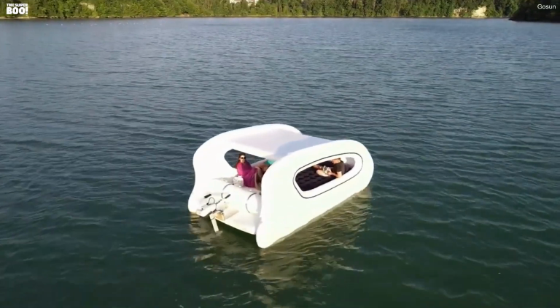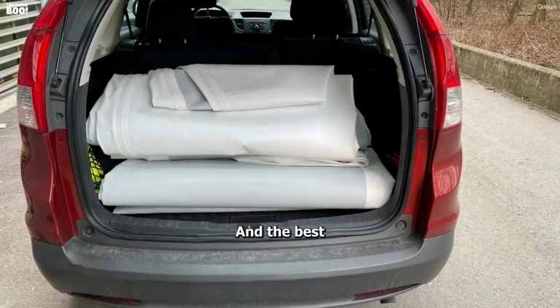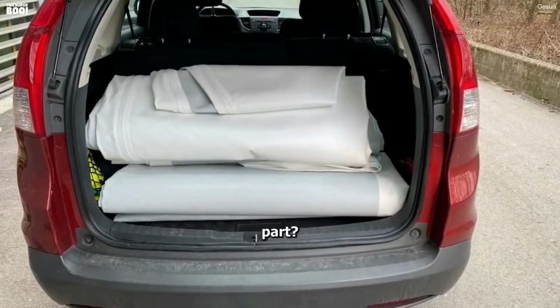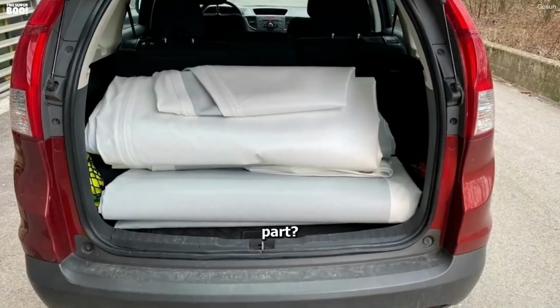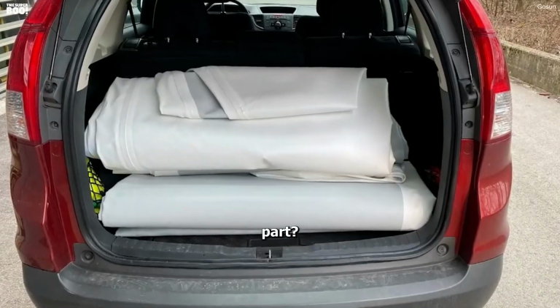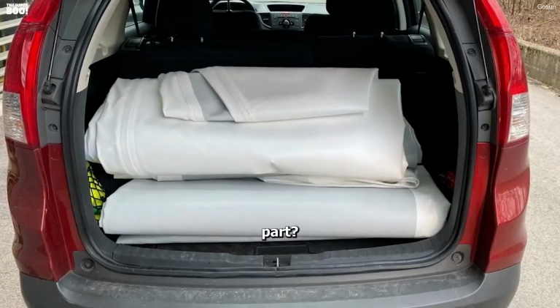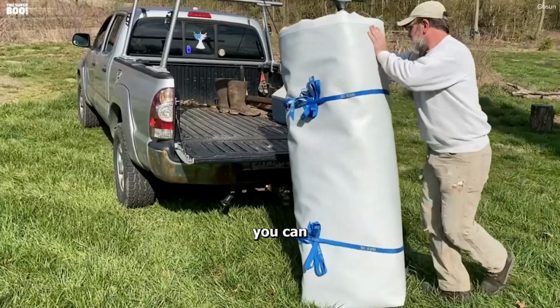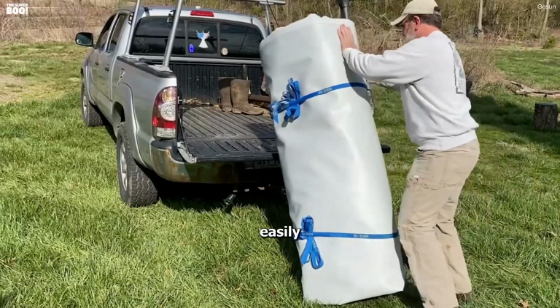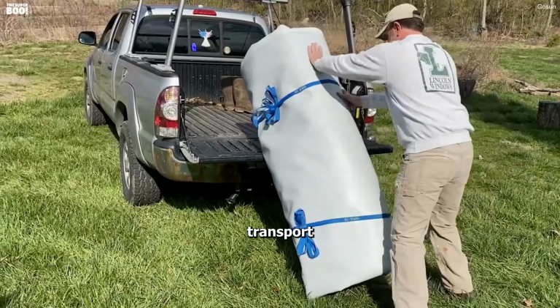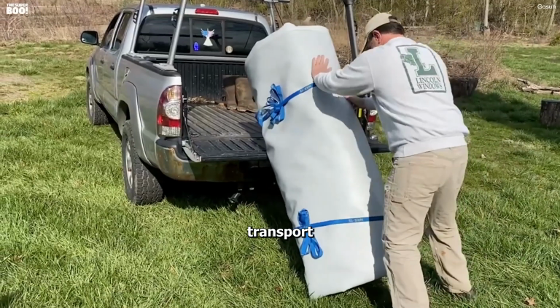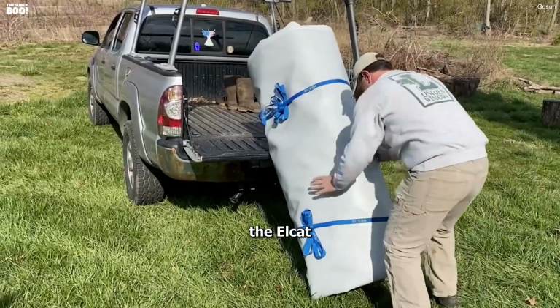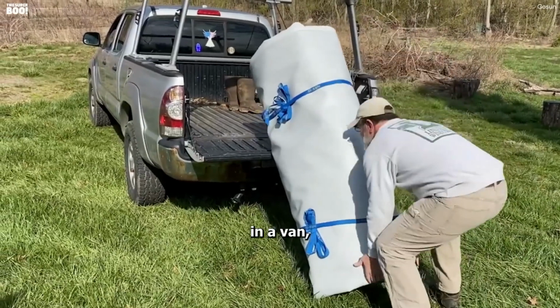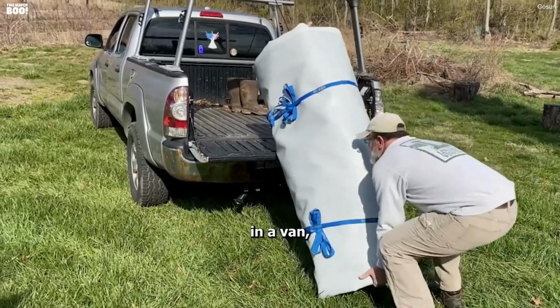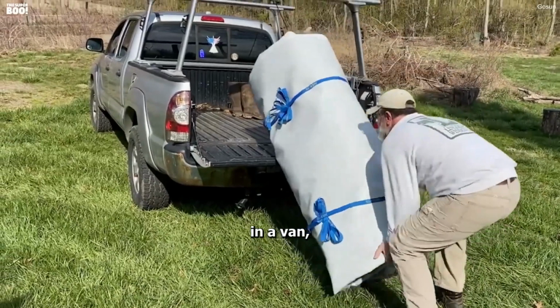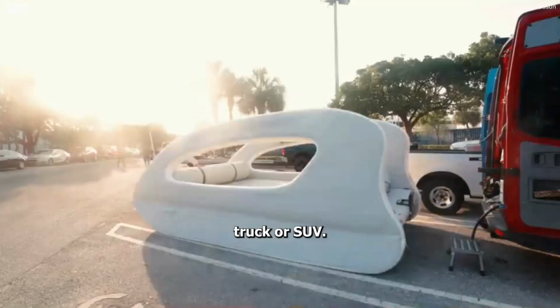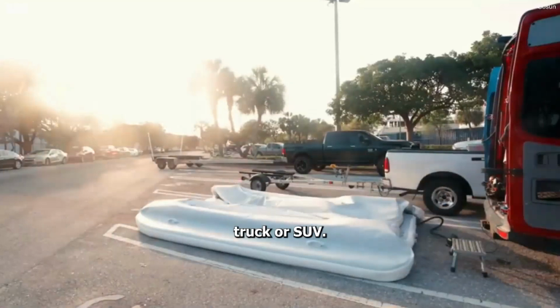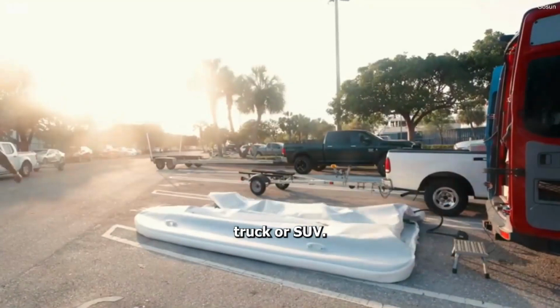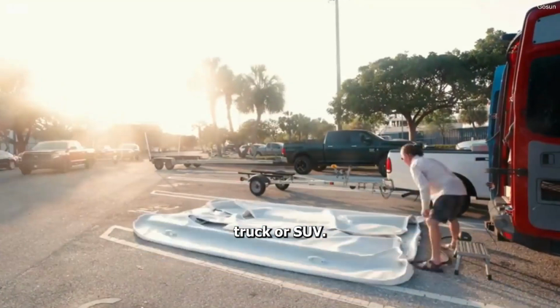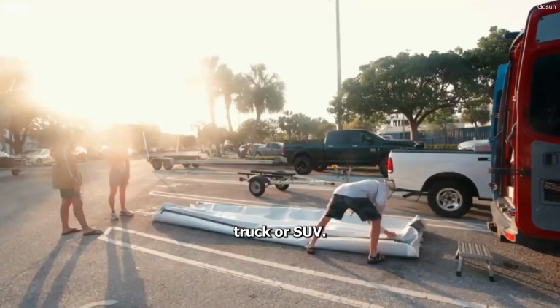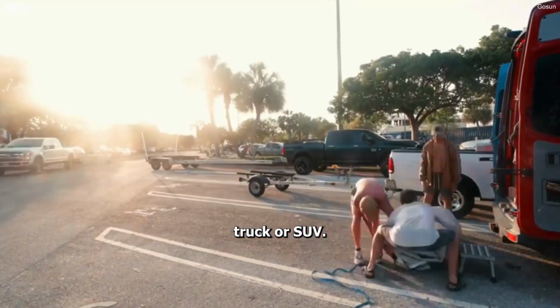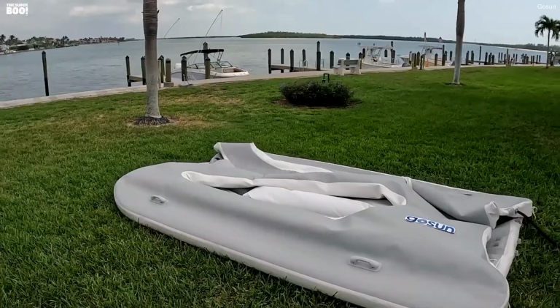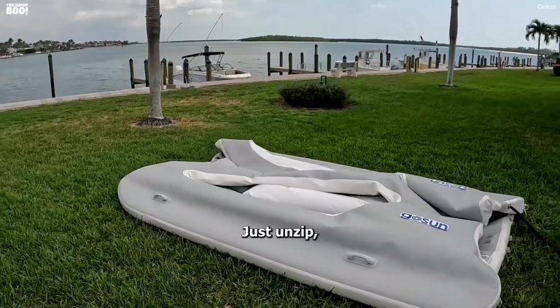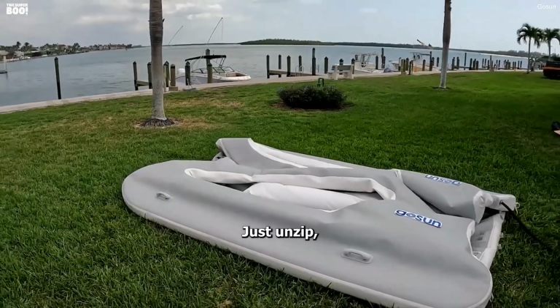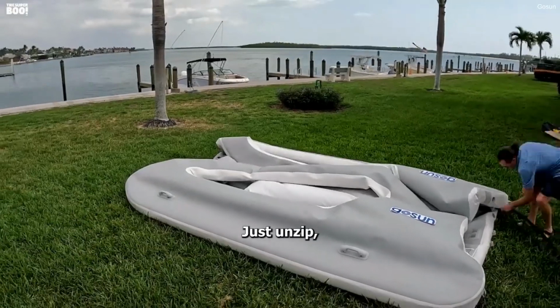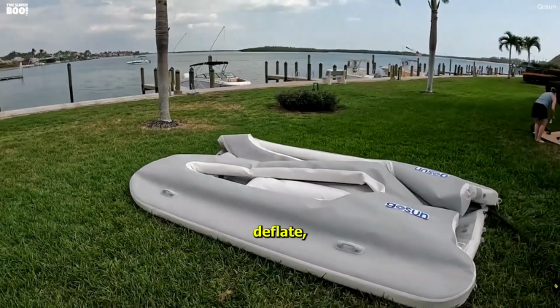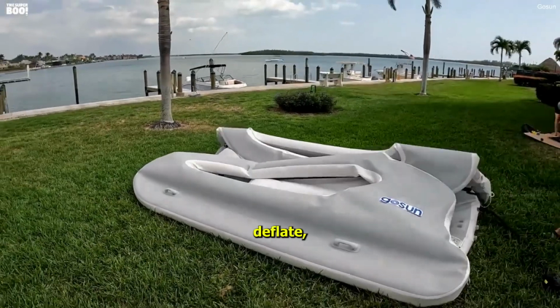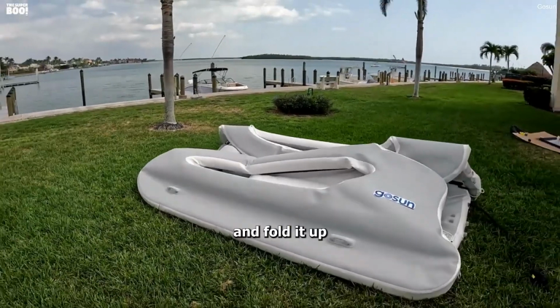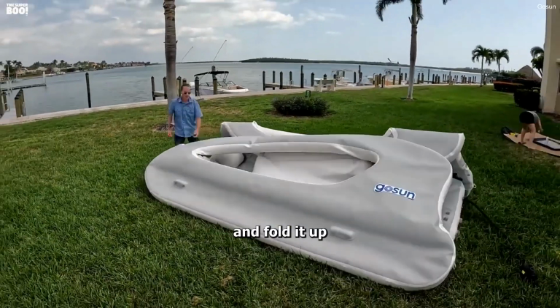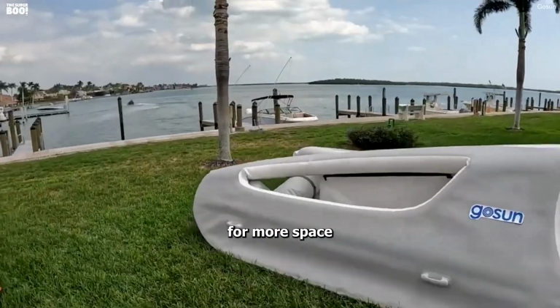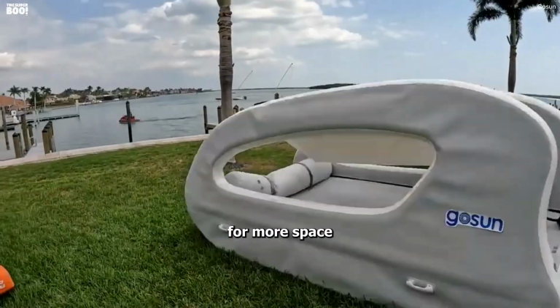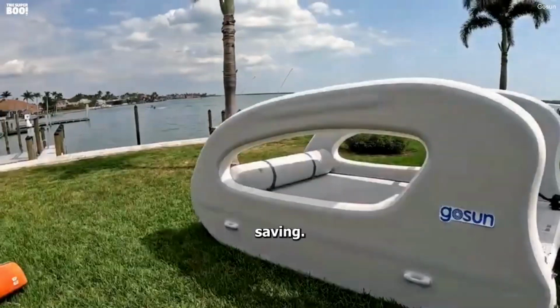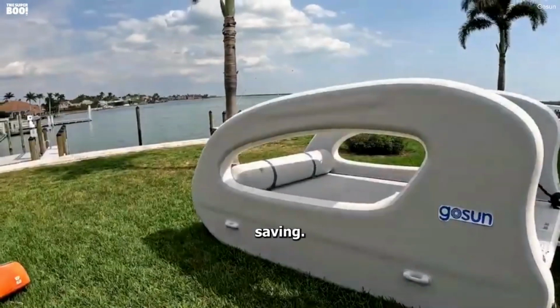And the best part? You can easily transport the Elkut in a van, truck, or SUV. Just unzip, deflate, and fold it up for more space saving.